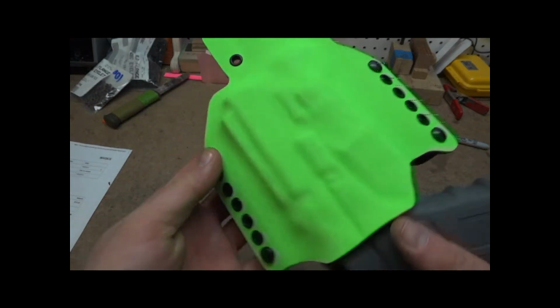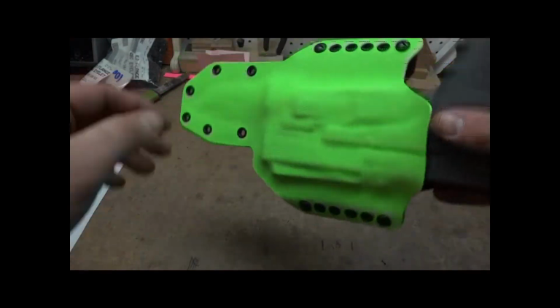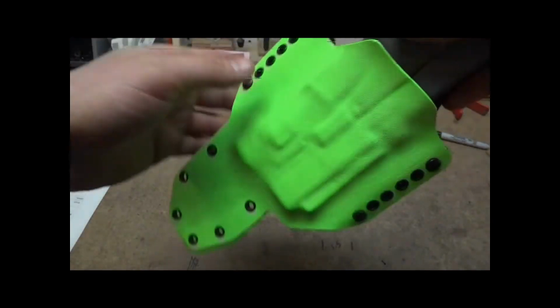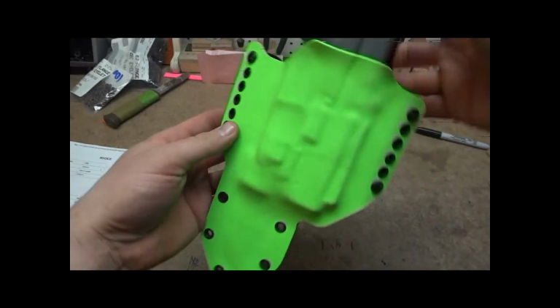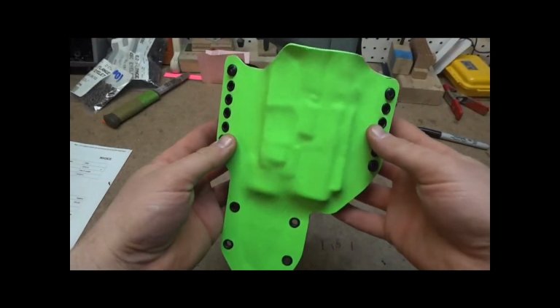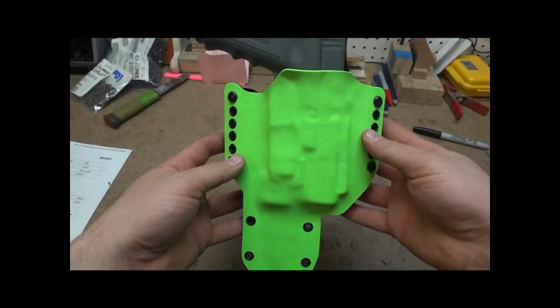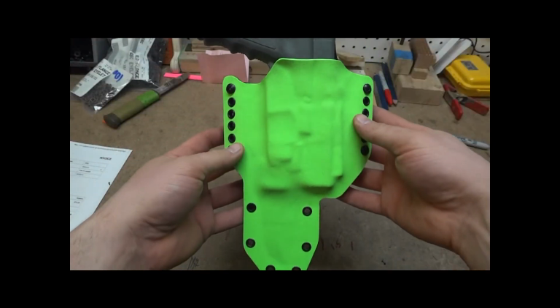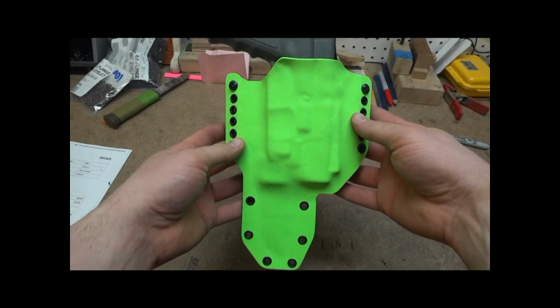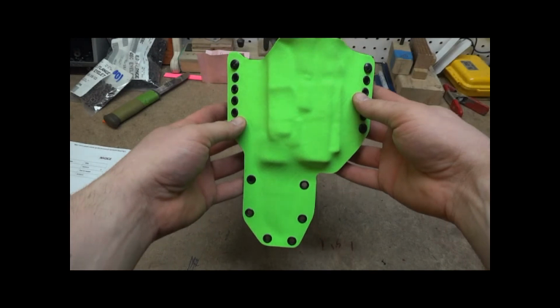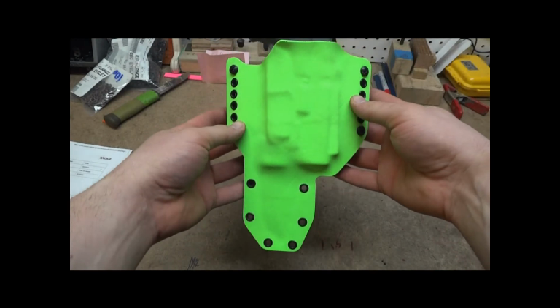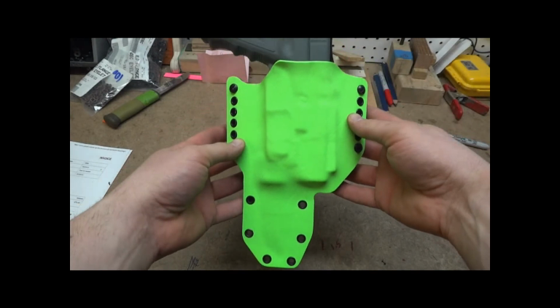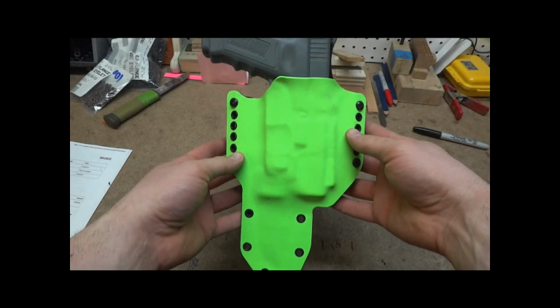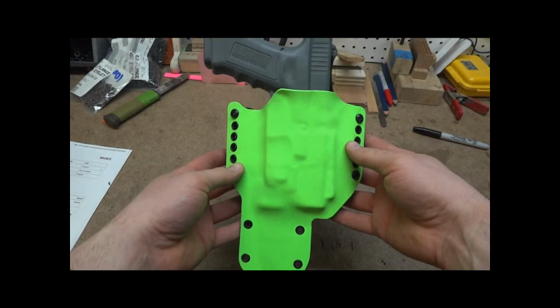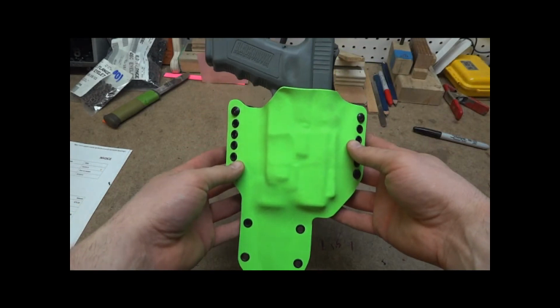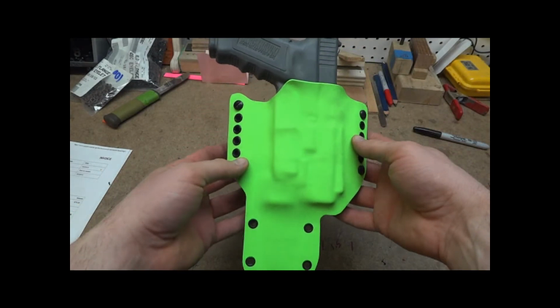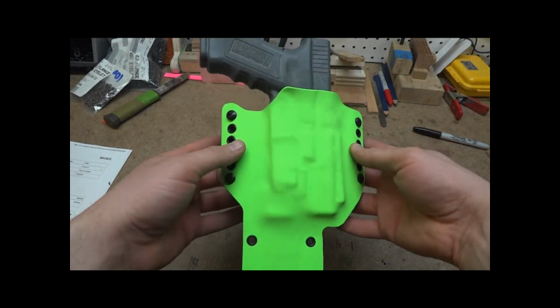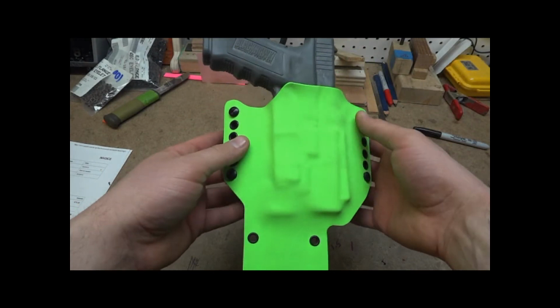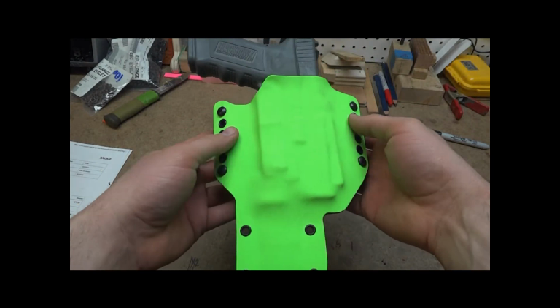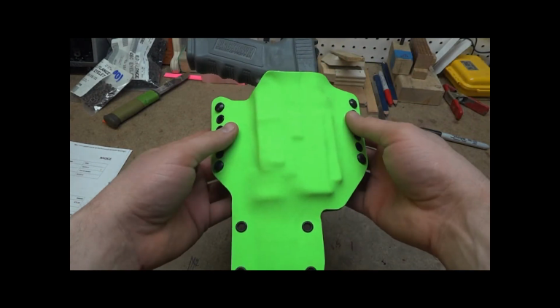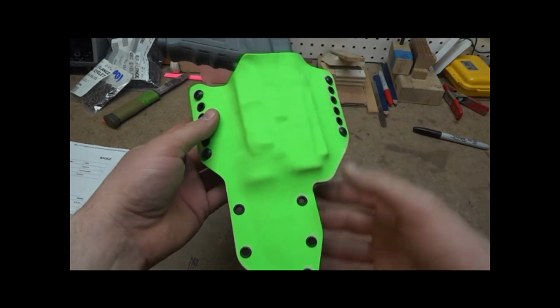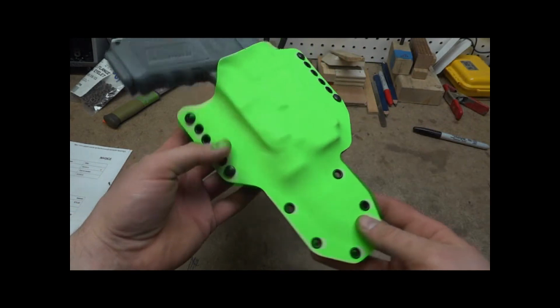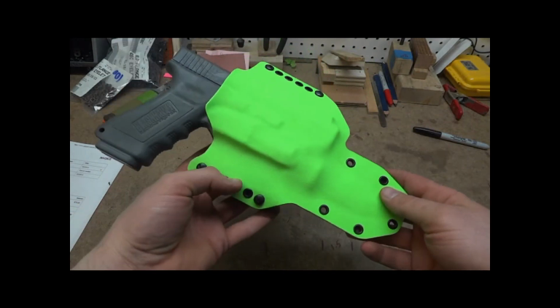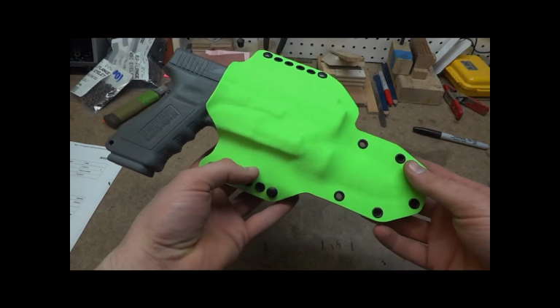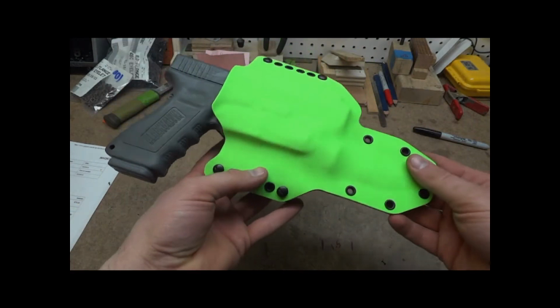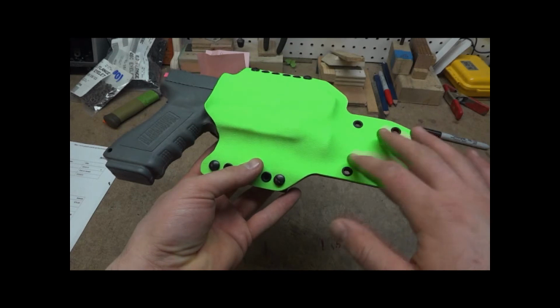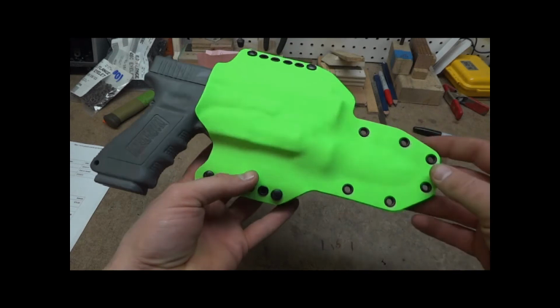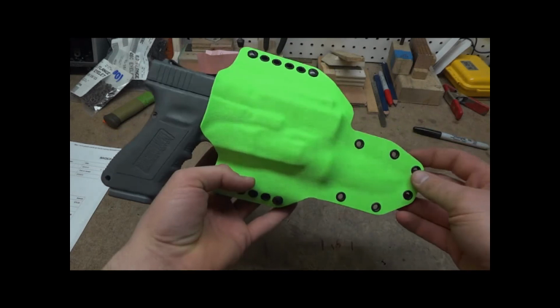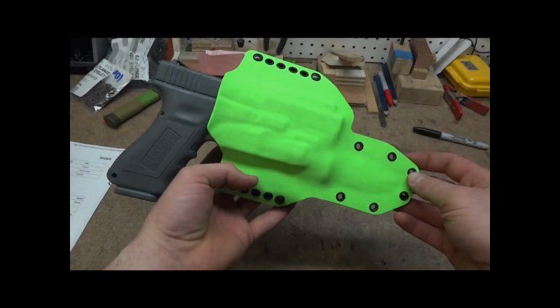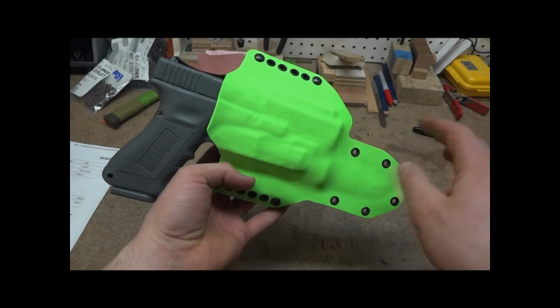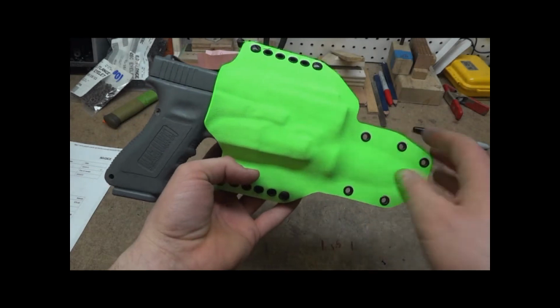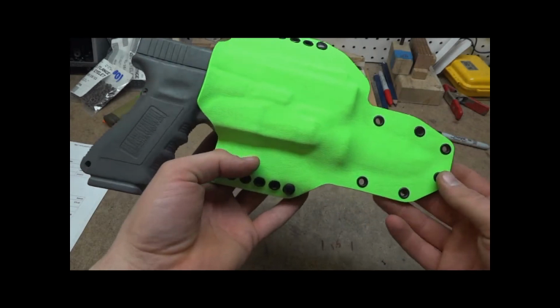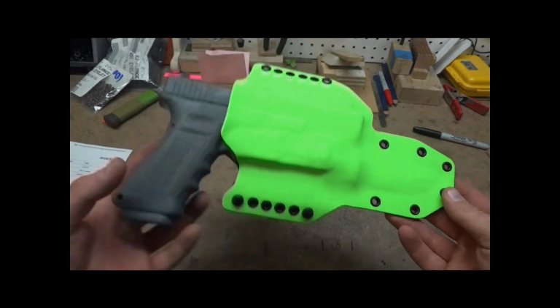Here I'd show you that. This is the bright green, or whatever you're going to call it — the zombie green. It looks a lot brighter in person than what it's showing up on my camera.